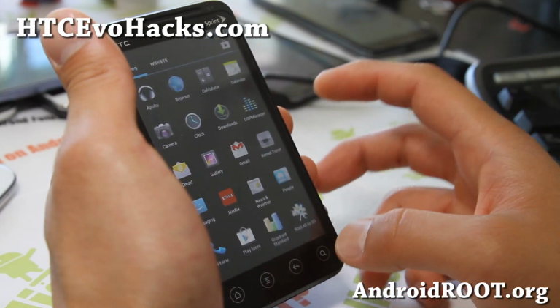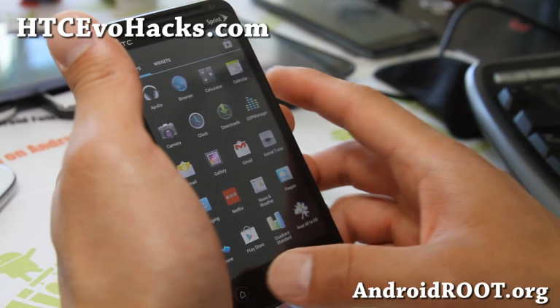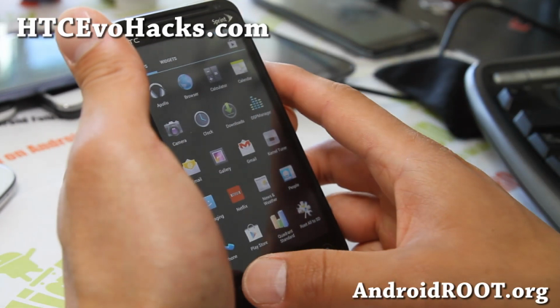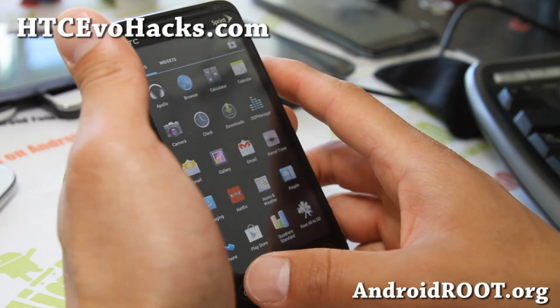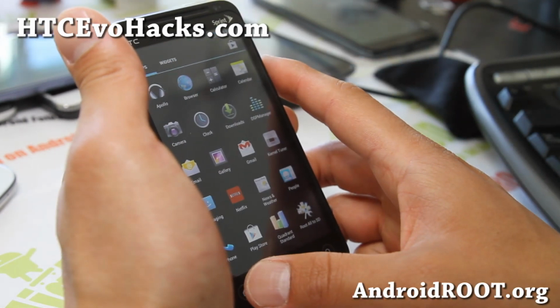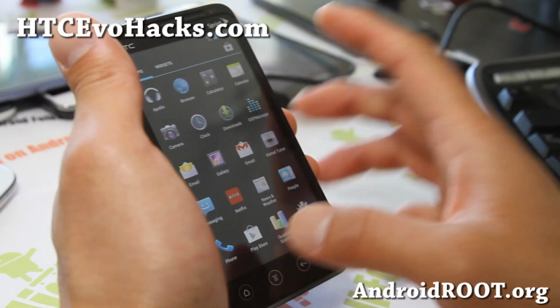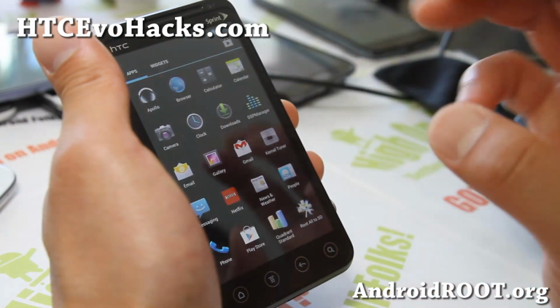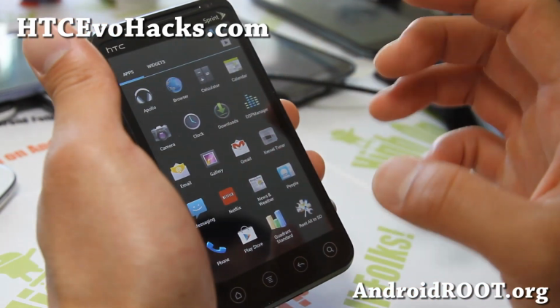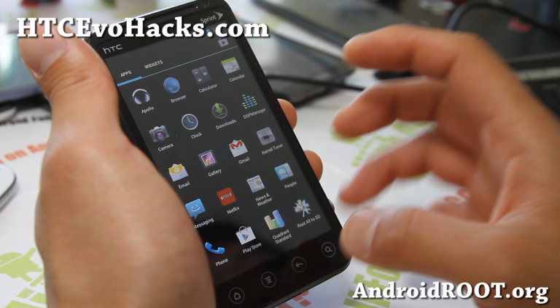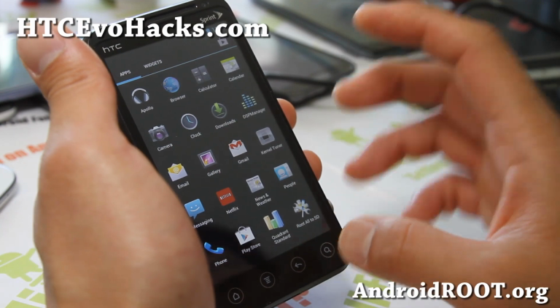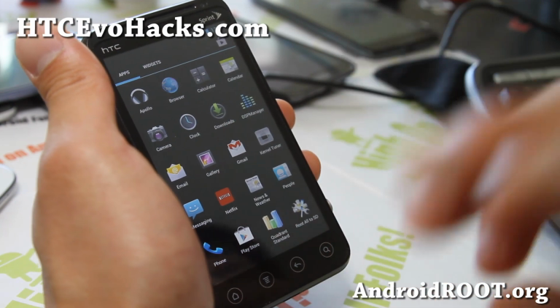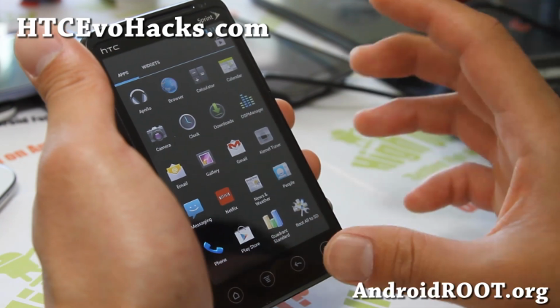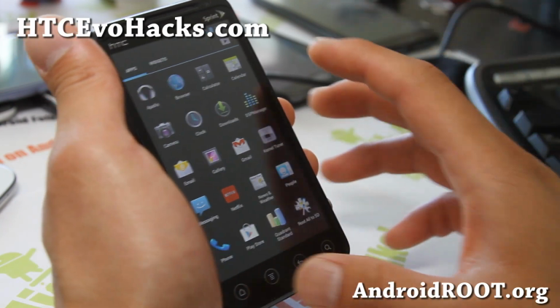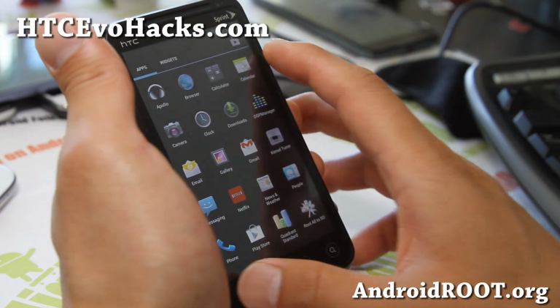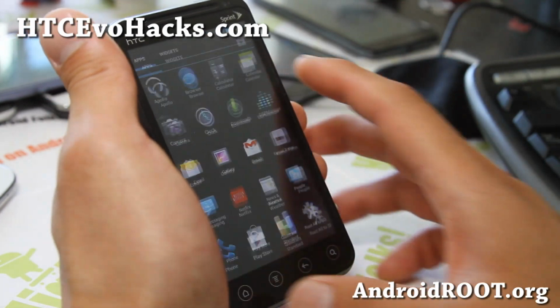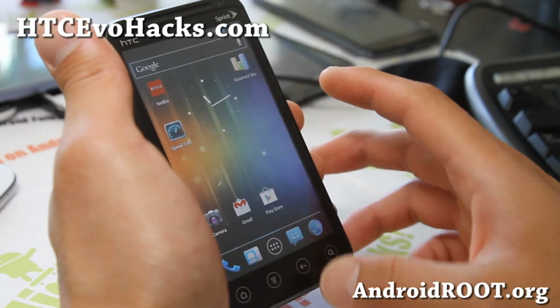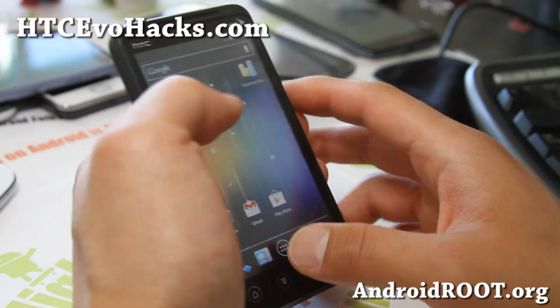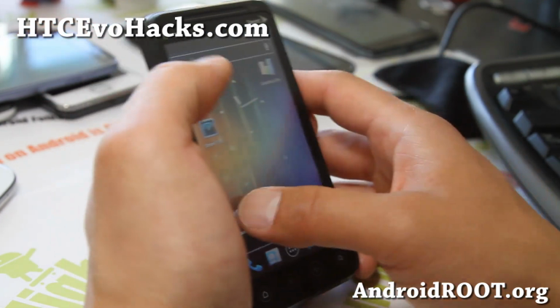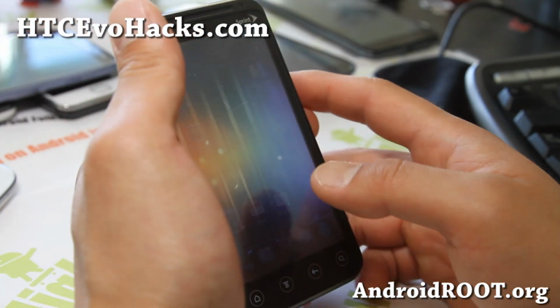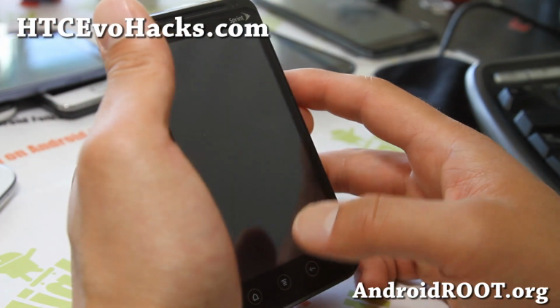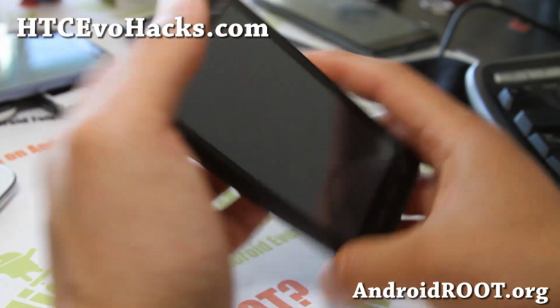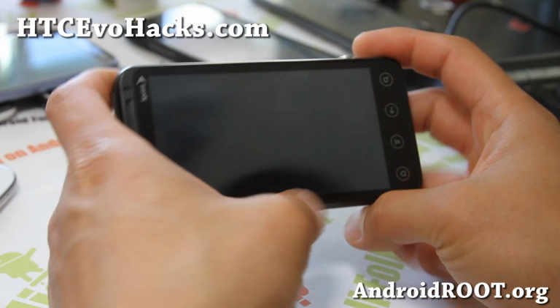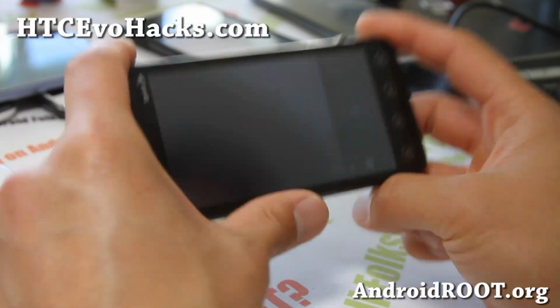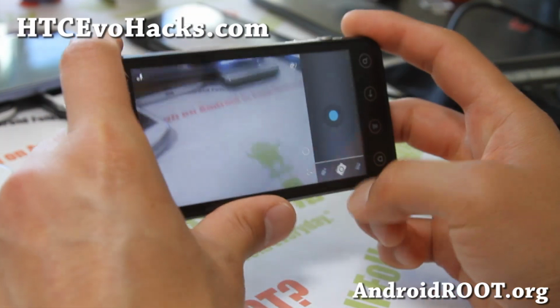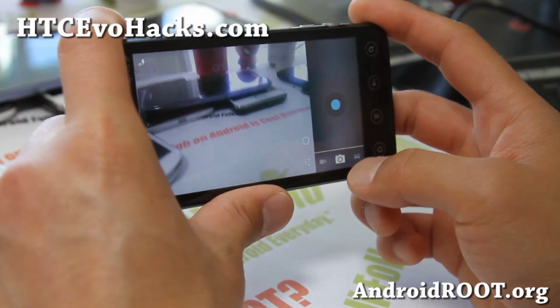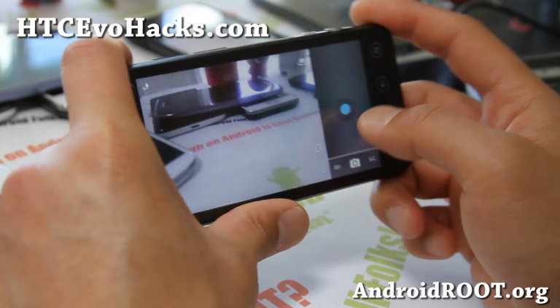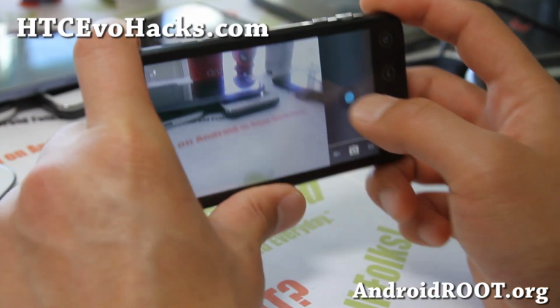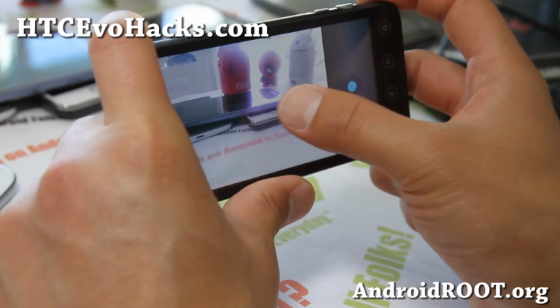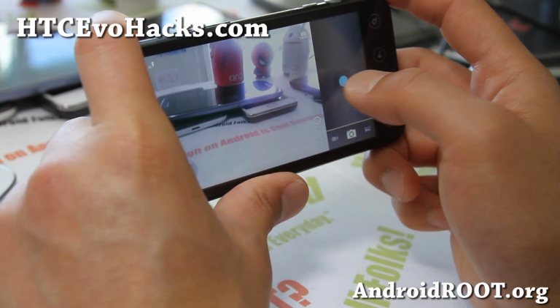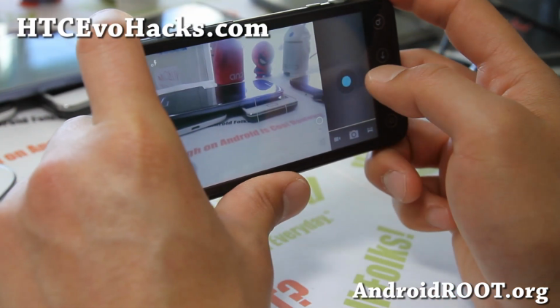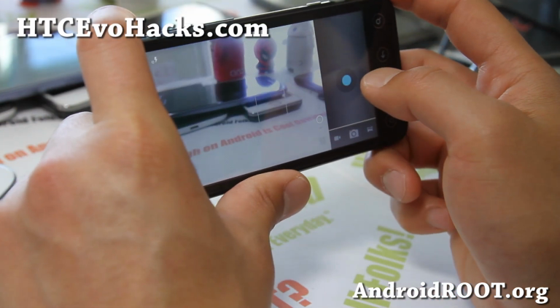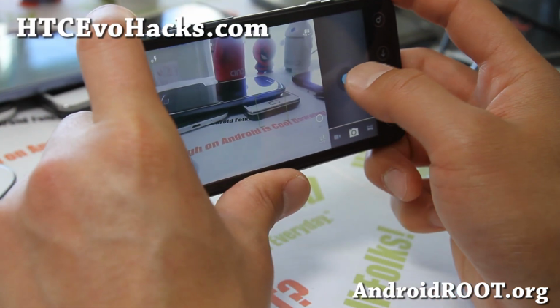Bluetooth is working, but Bluetooth sound is not working, so if you use Bluetooth often, this is not the ROM for you. Camera and camcorder has some problems, but the camera itself works just fine.